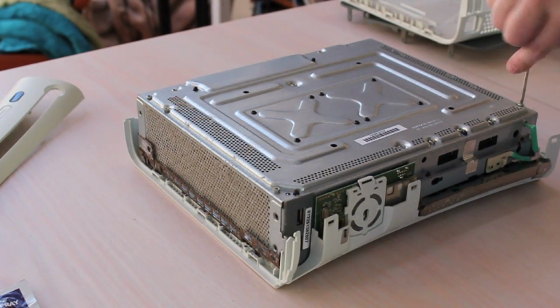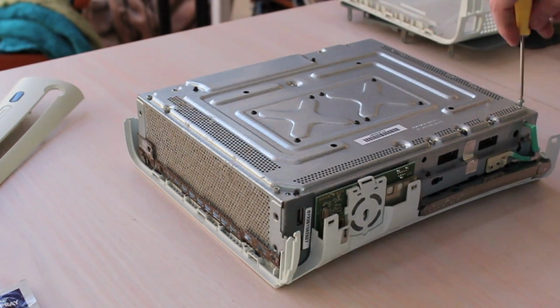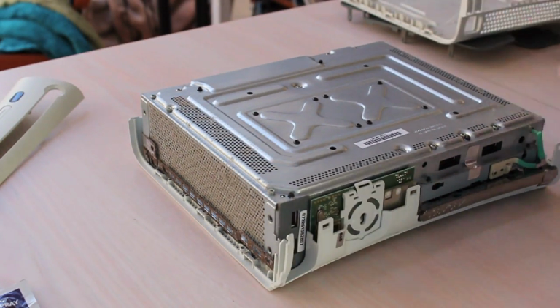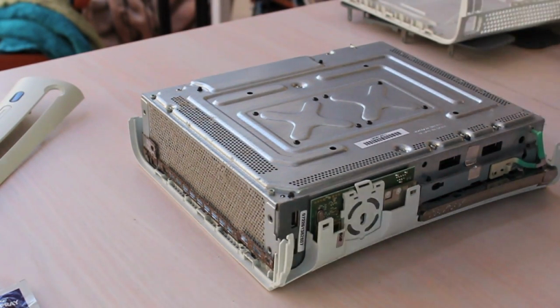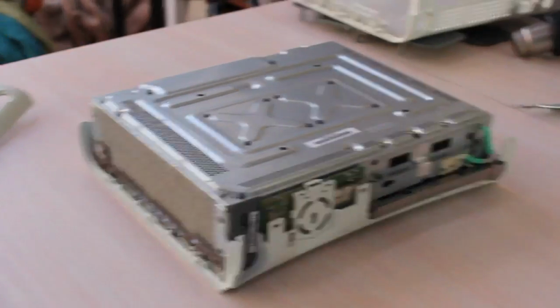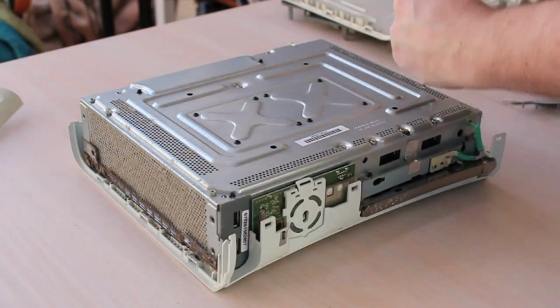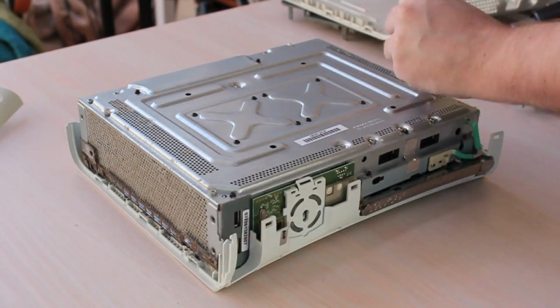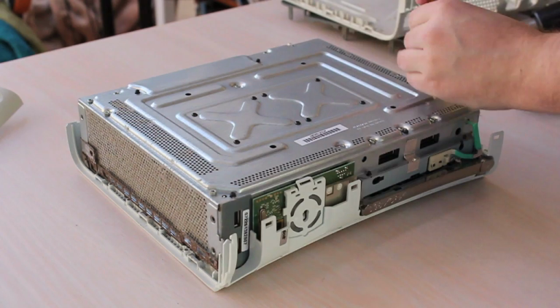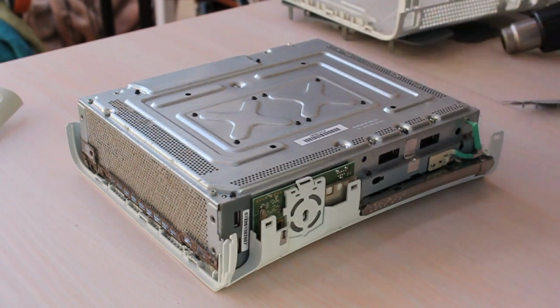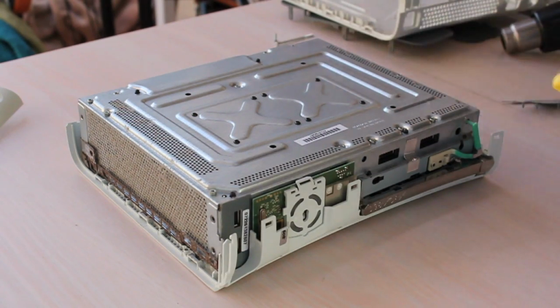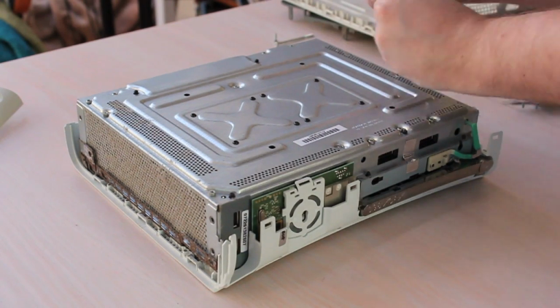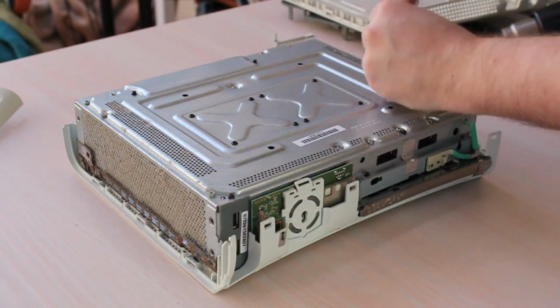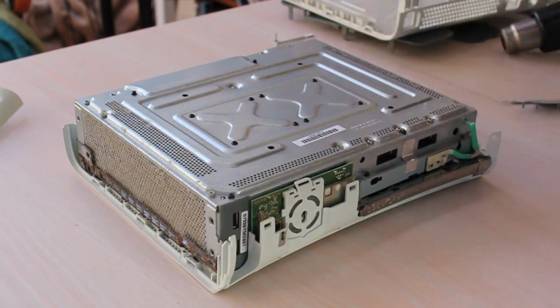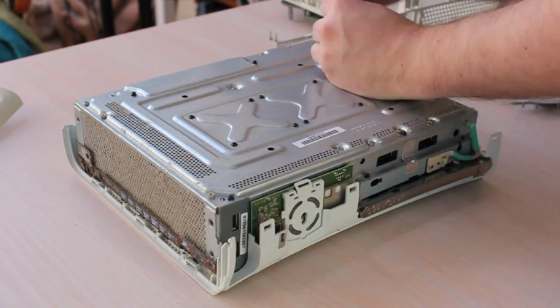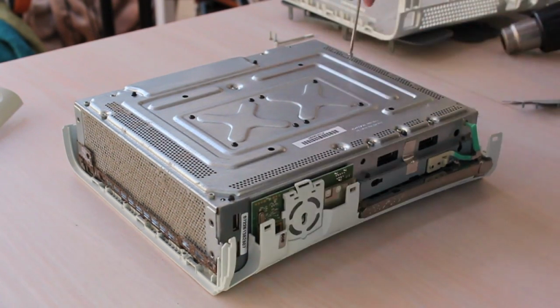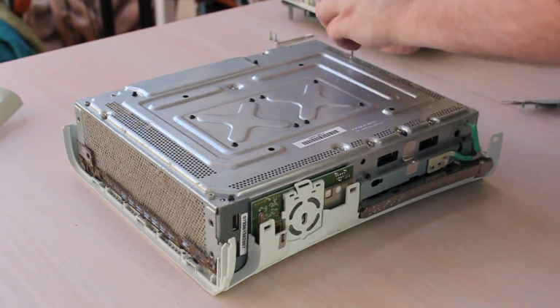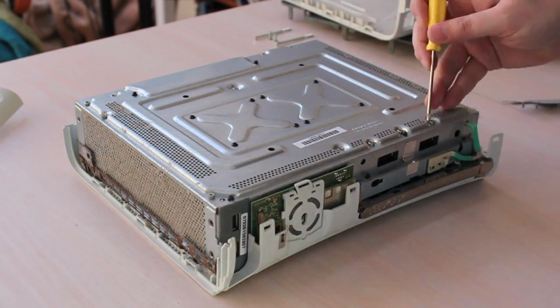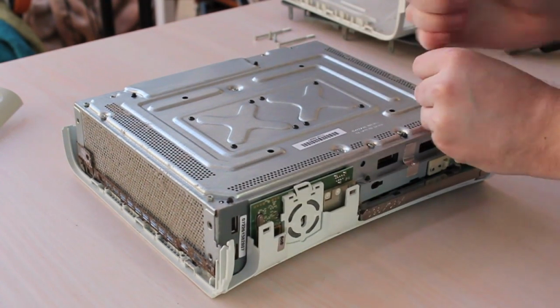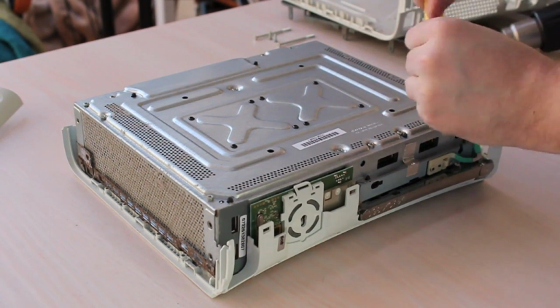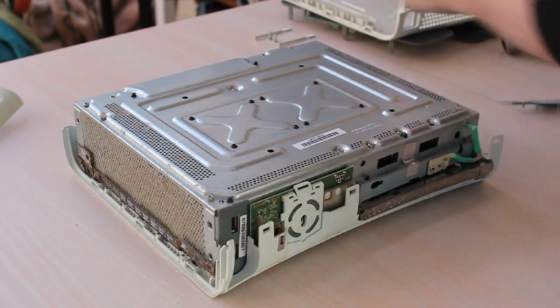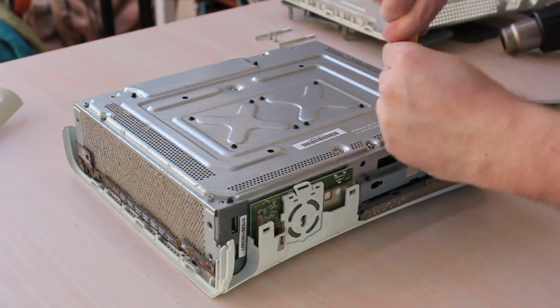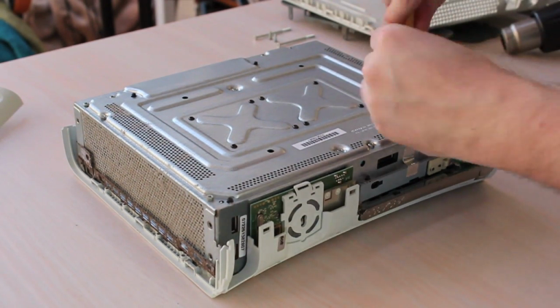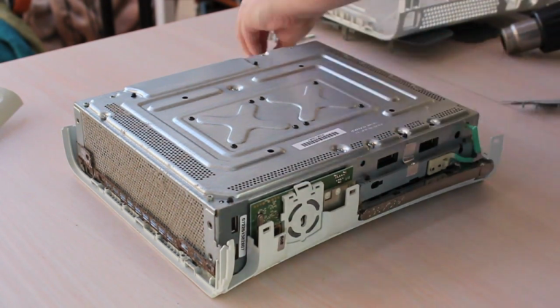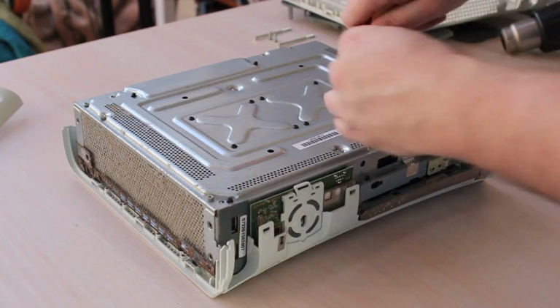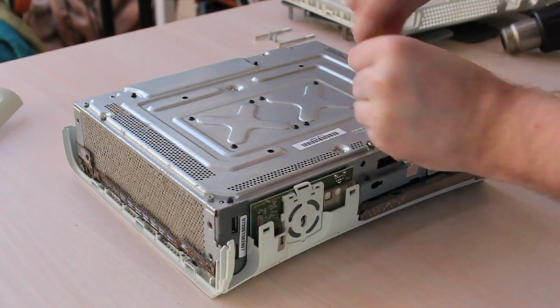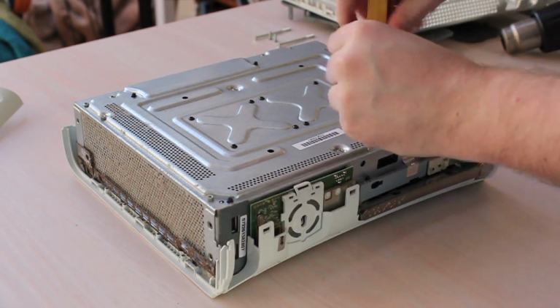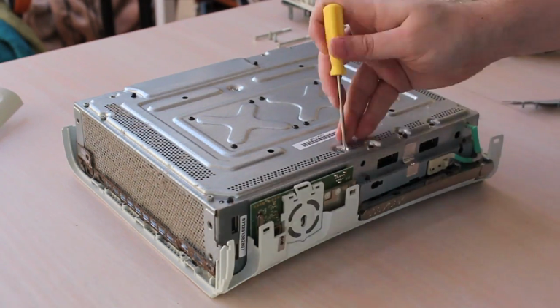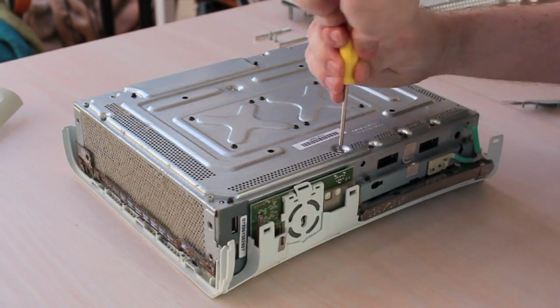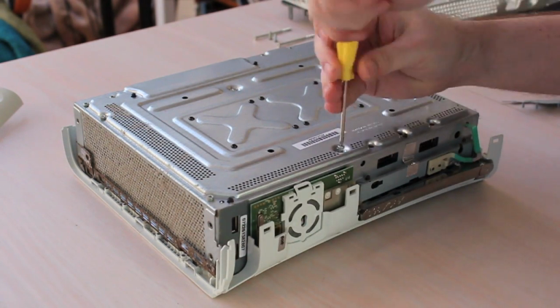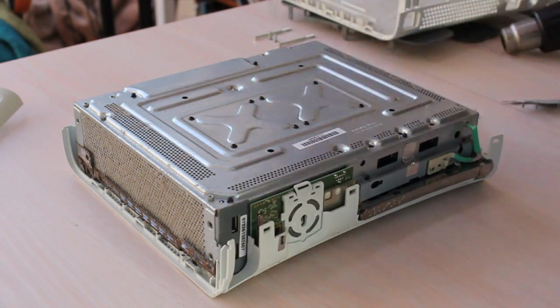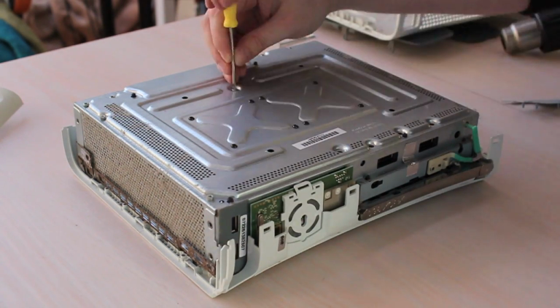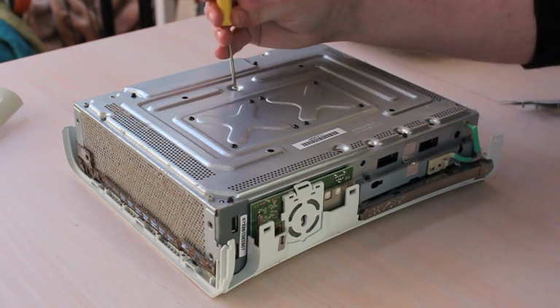And then you've got a bunch of screws — I believe they're T10 or T8. I was using a screwdriver that was not a very good fit and didn't have a very good handle, so it took me quite some time to get the screws out.